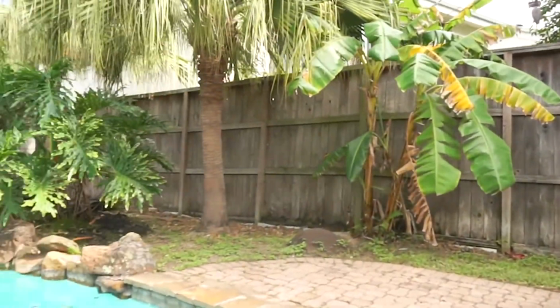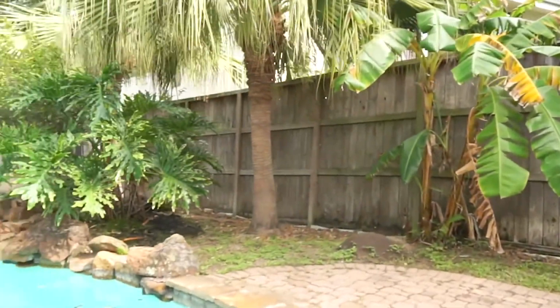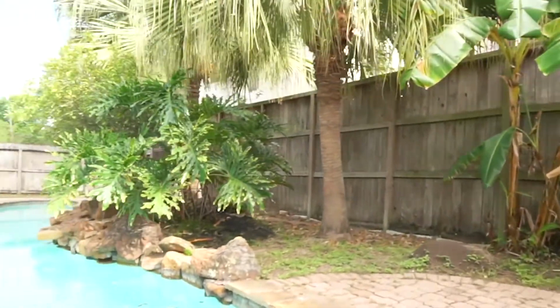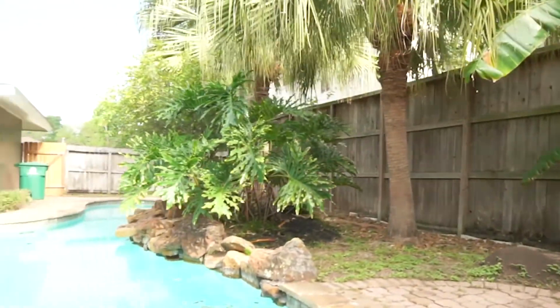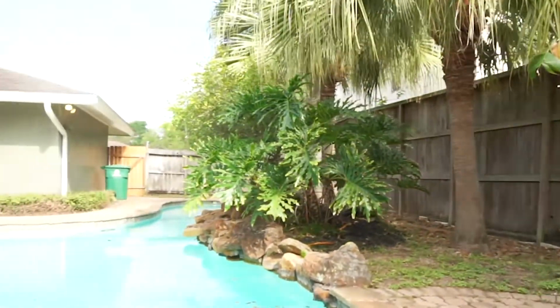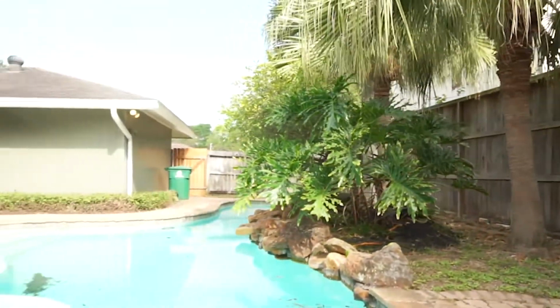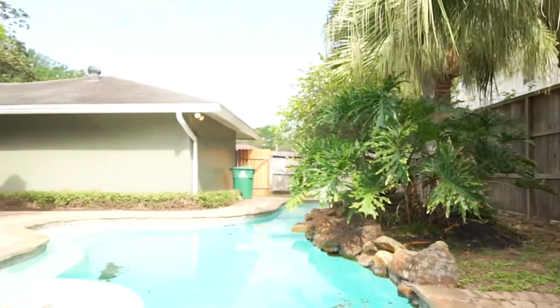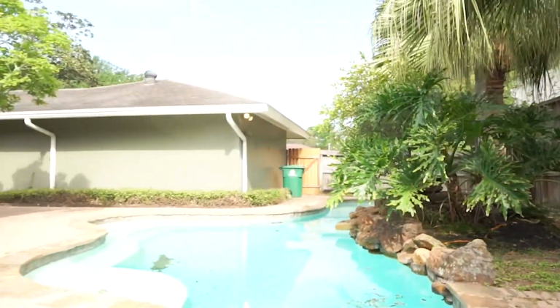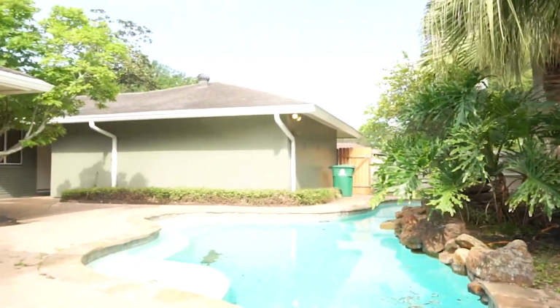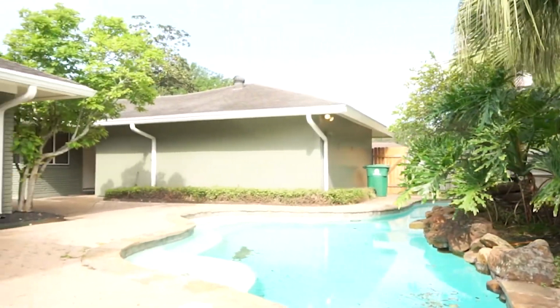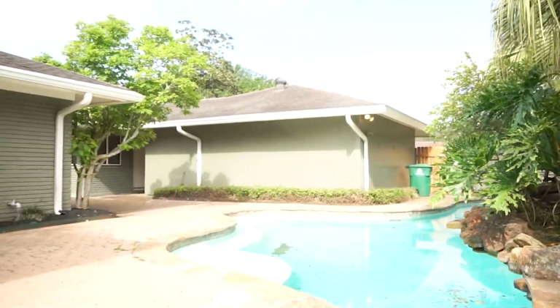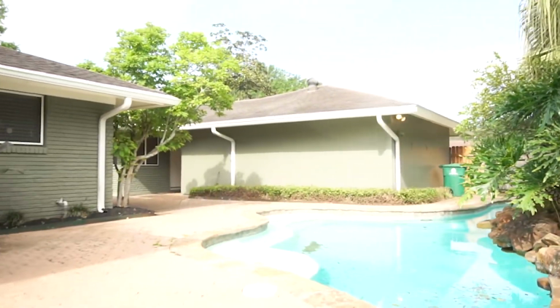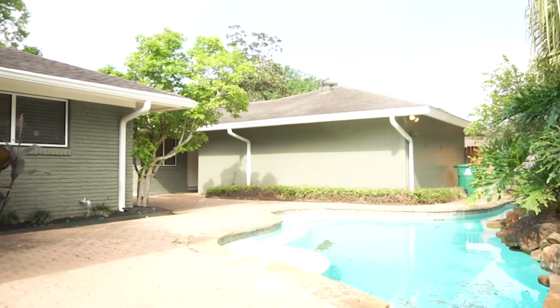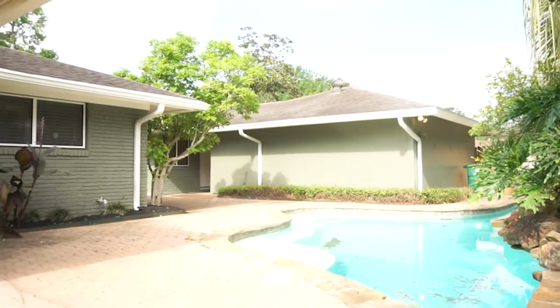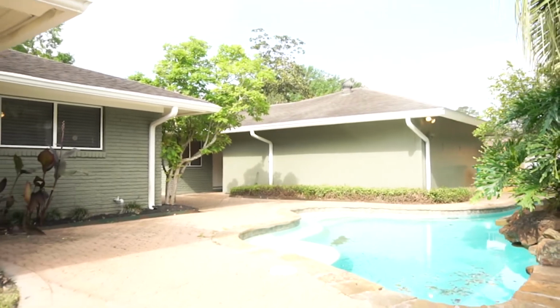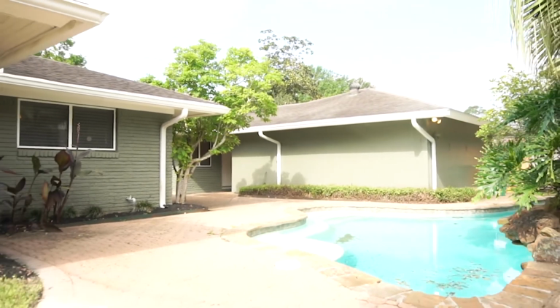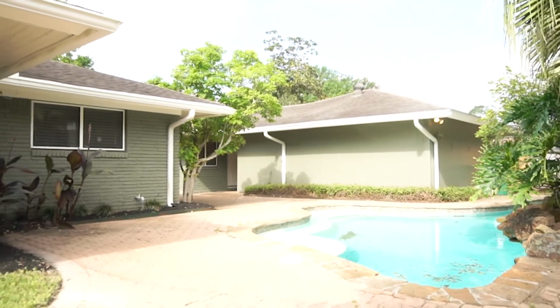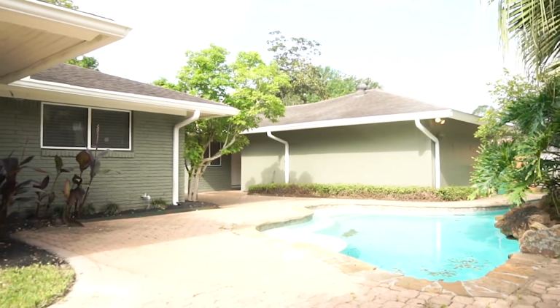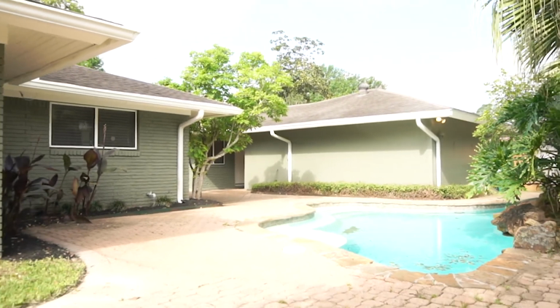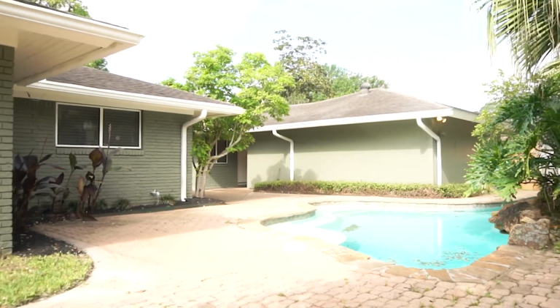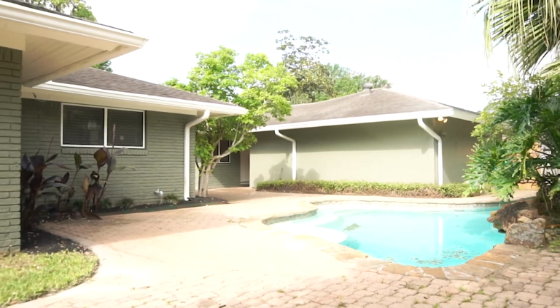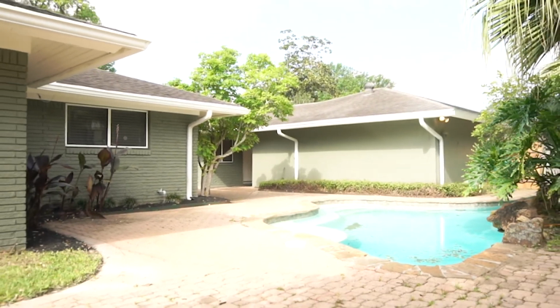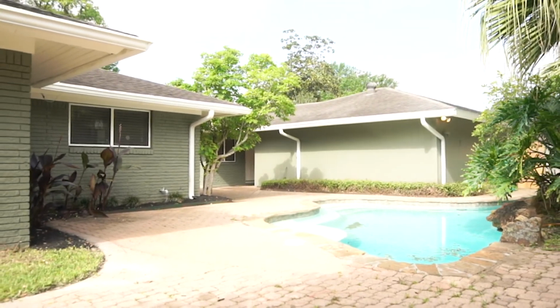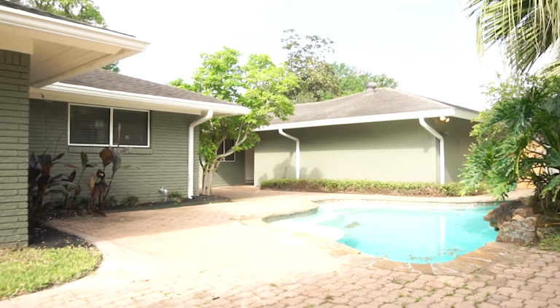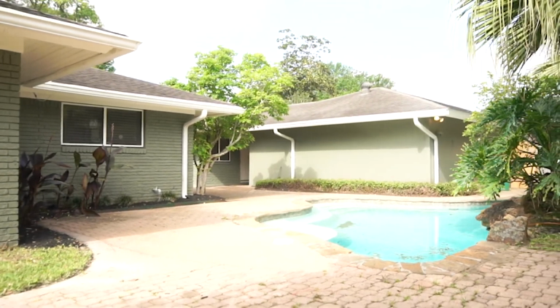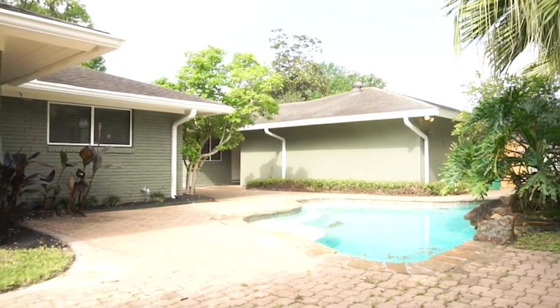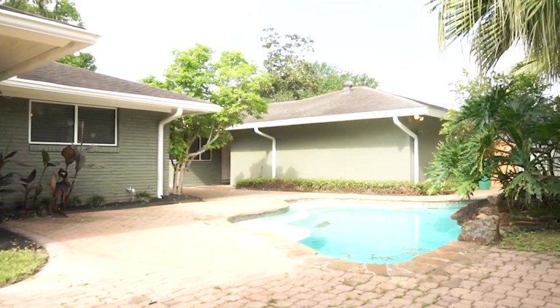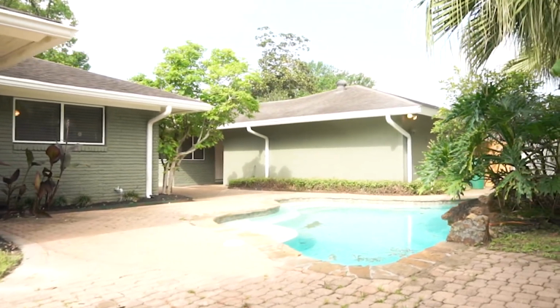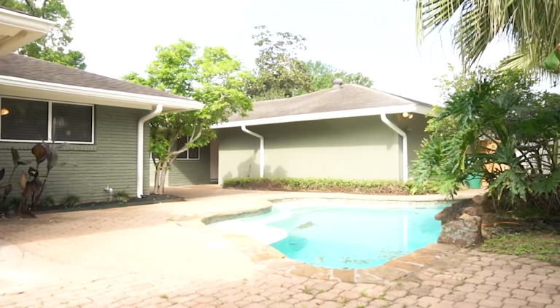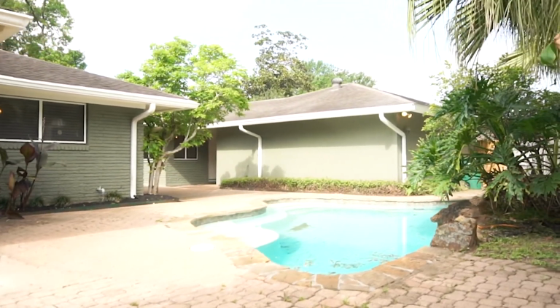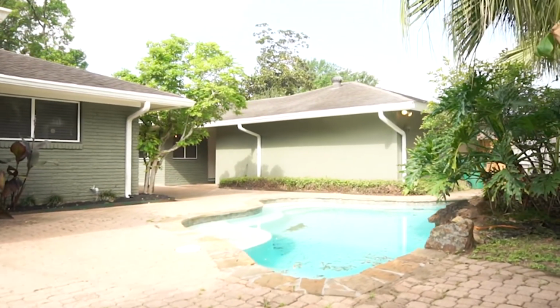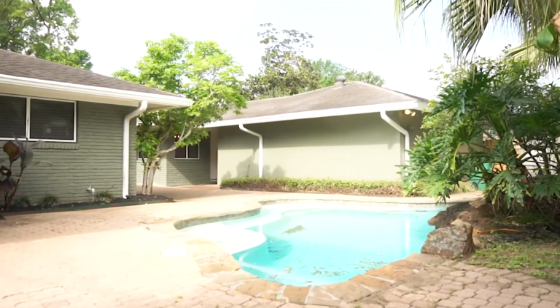This home in Houston should be yours. Contact the listing agent right away, make that dream a reality, and welcome home.